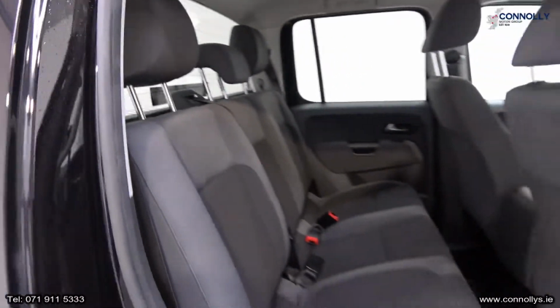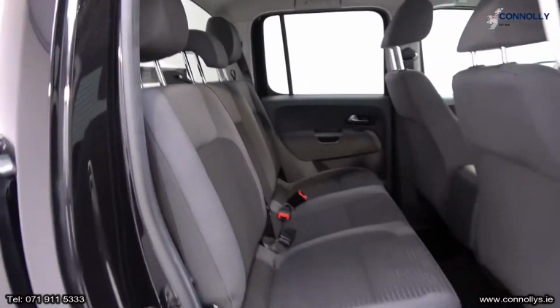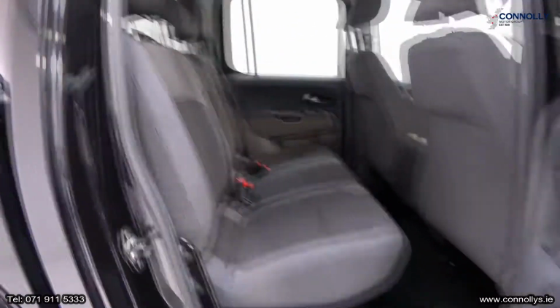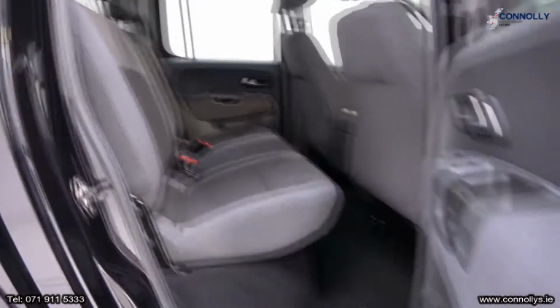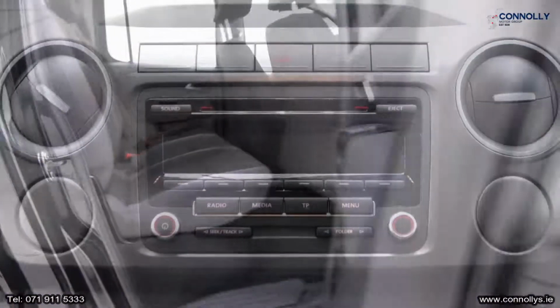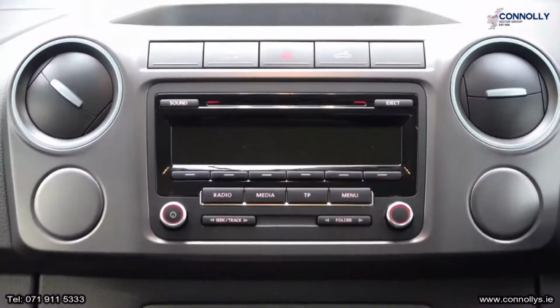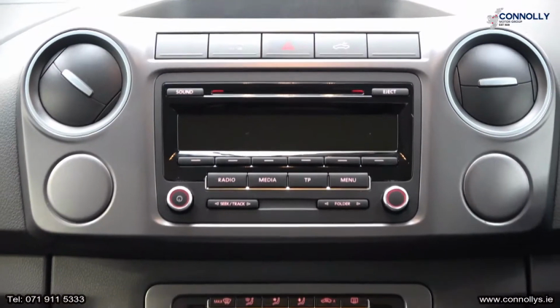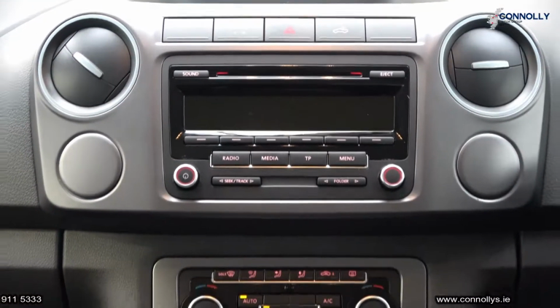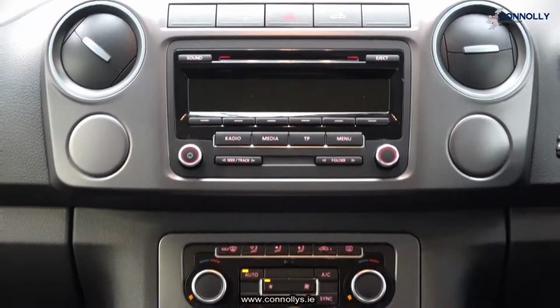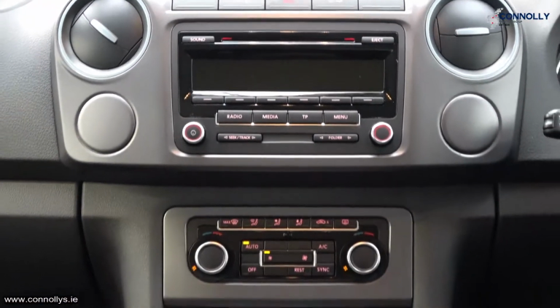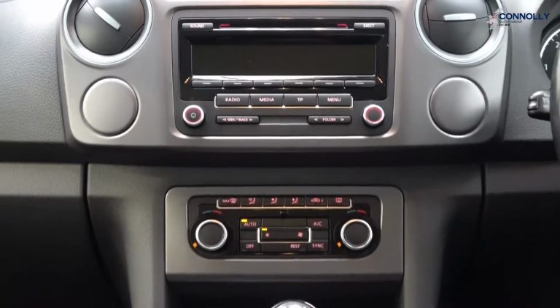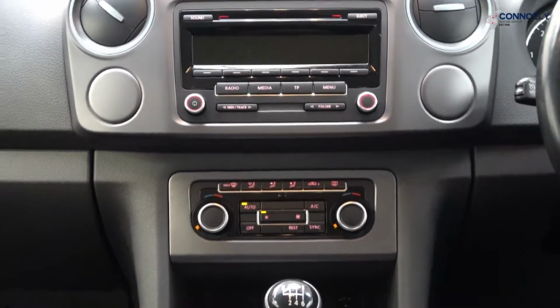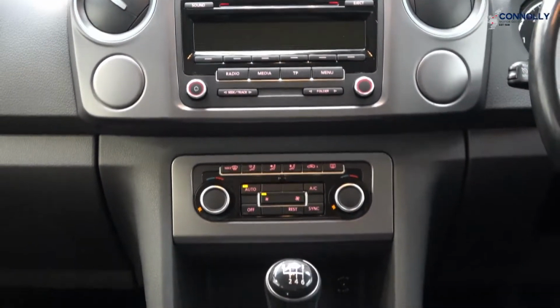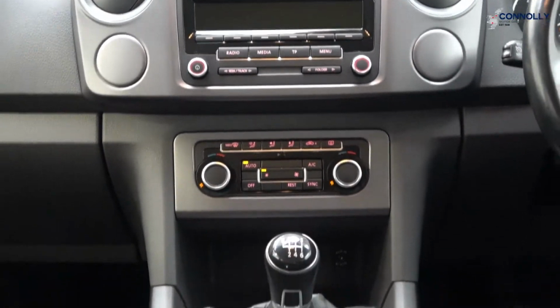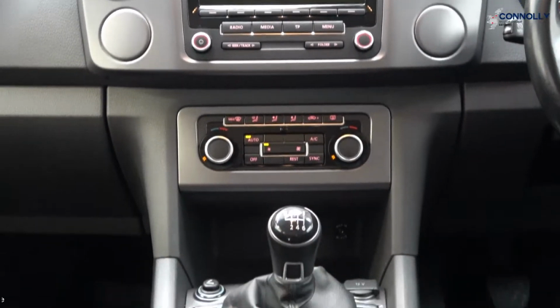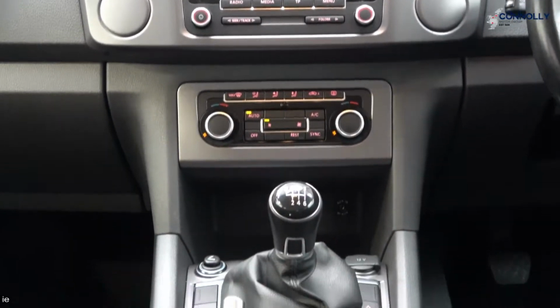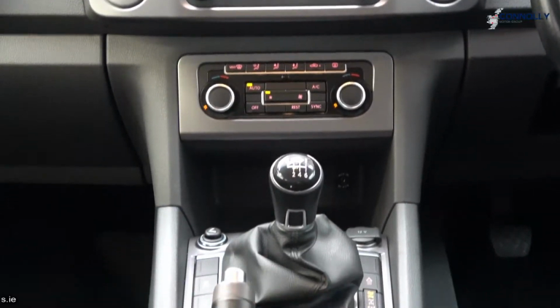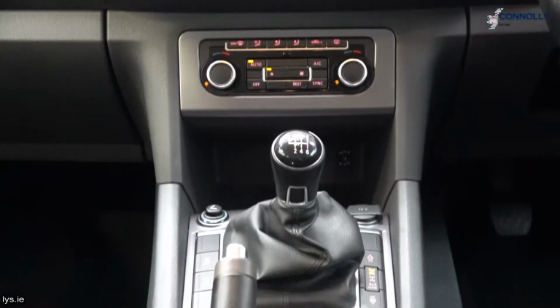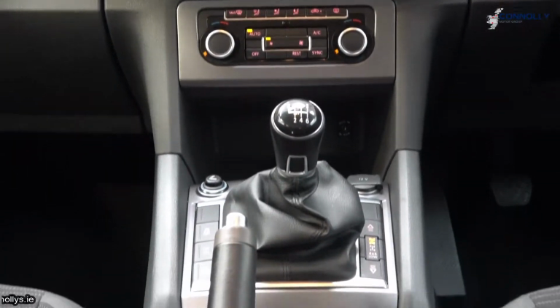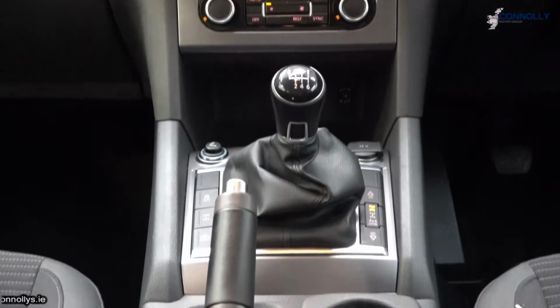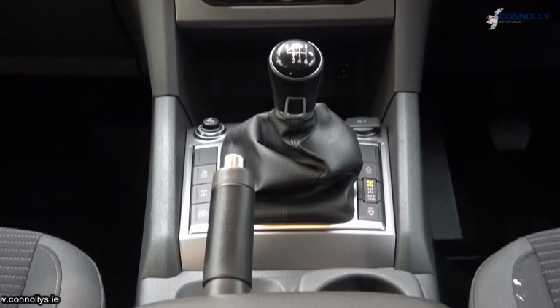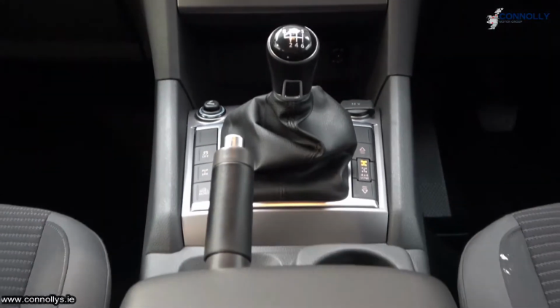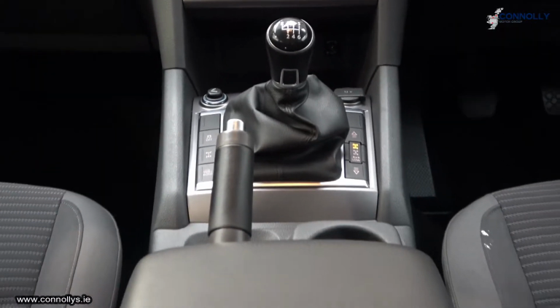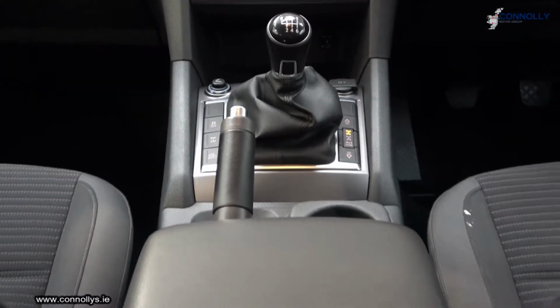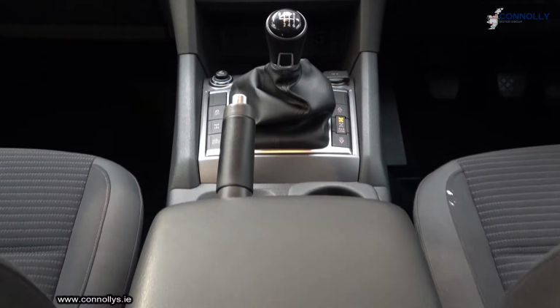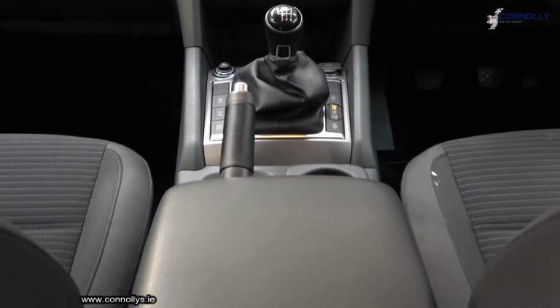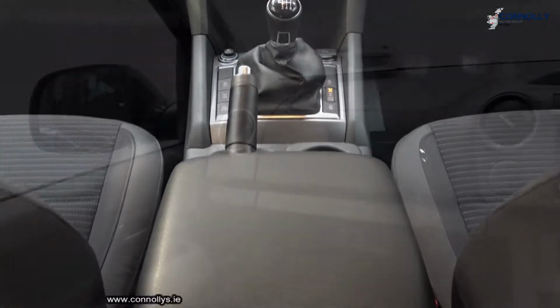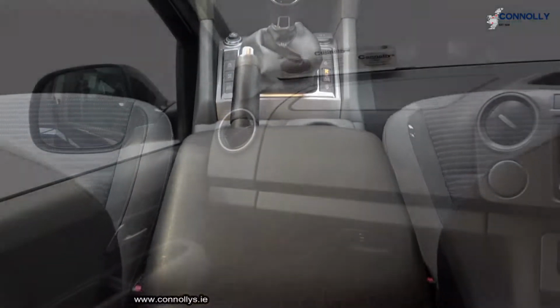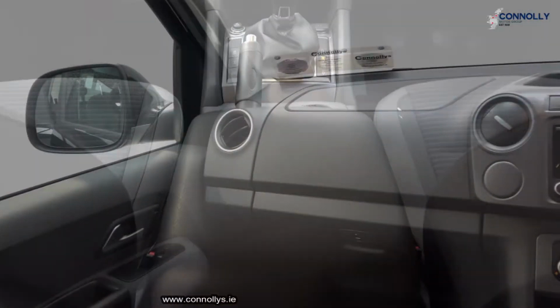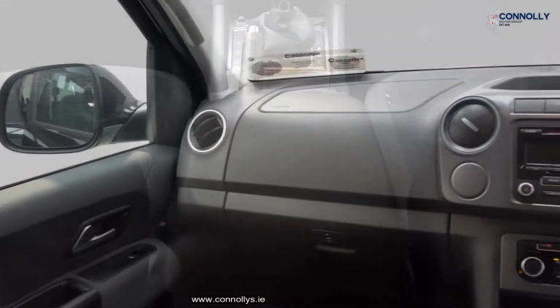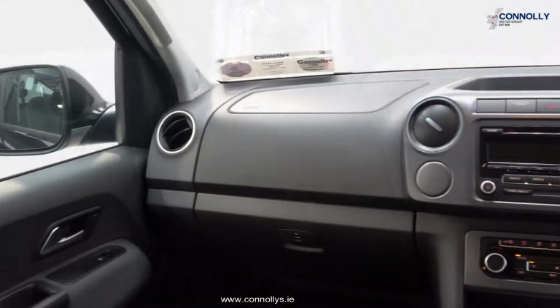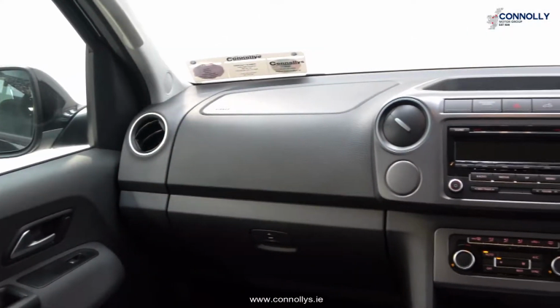Heavy-duty canopy, black leather multi-function steering wheel finished in high-gloss piano black. Dual-zone climate controls with automatic air conditioning, cruise control, and much more.